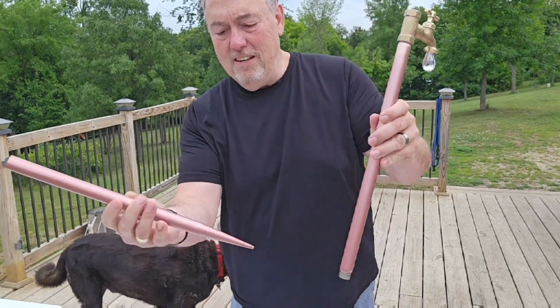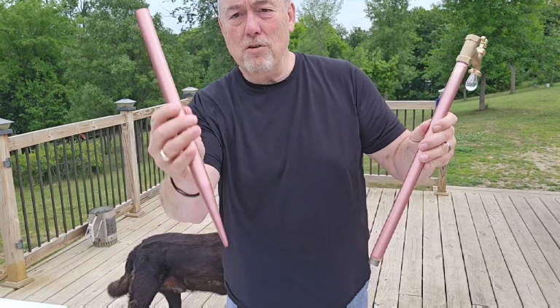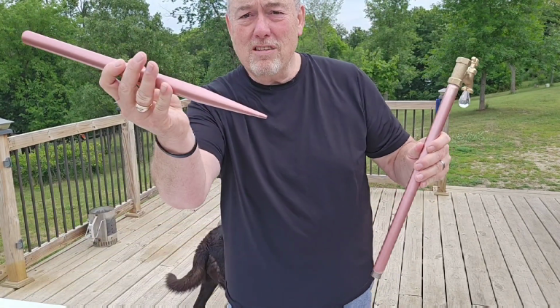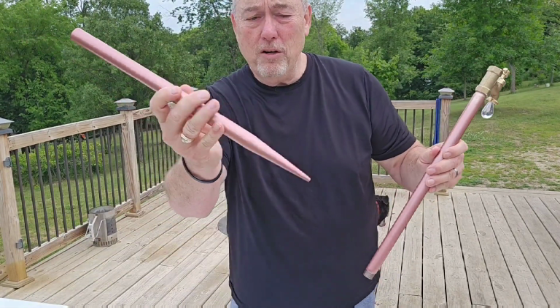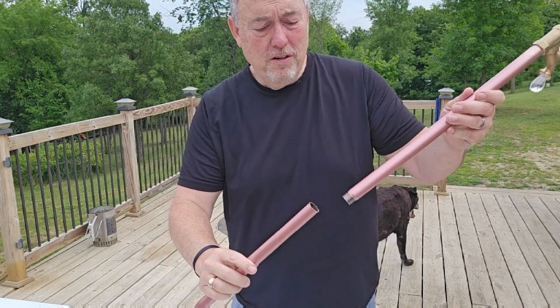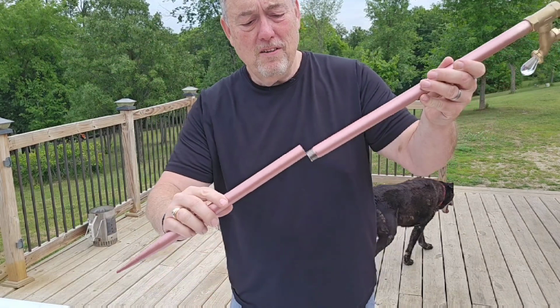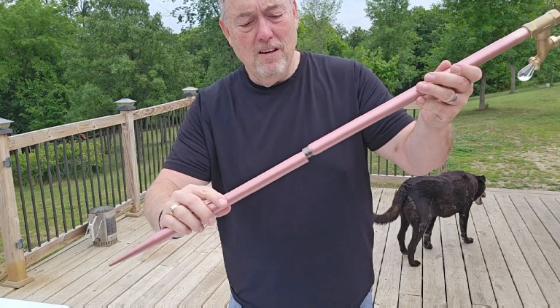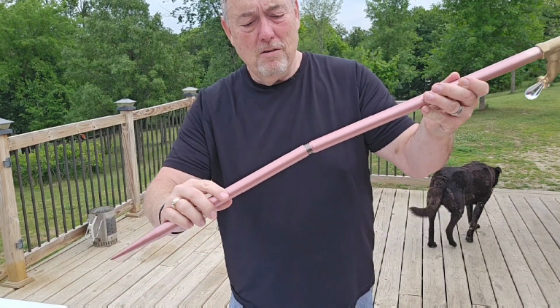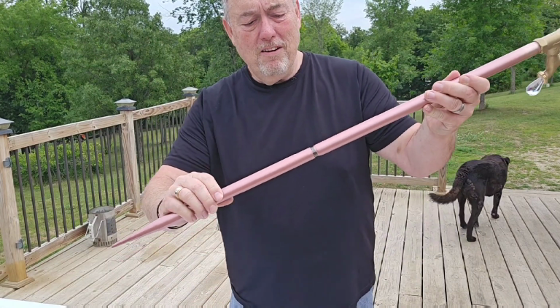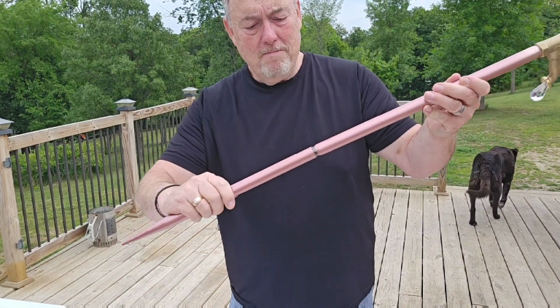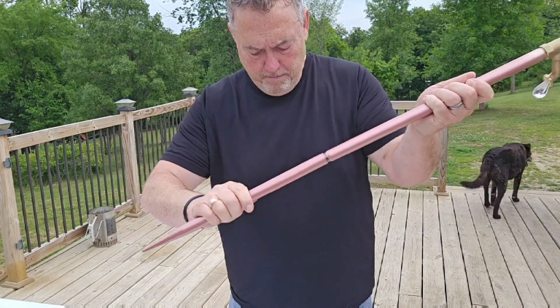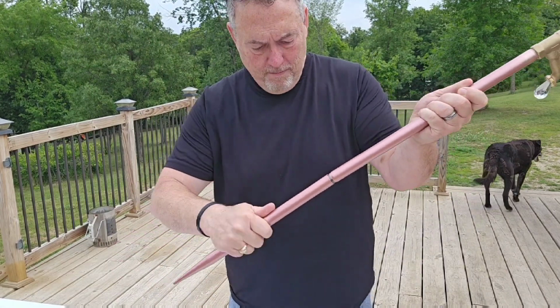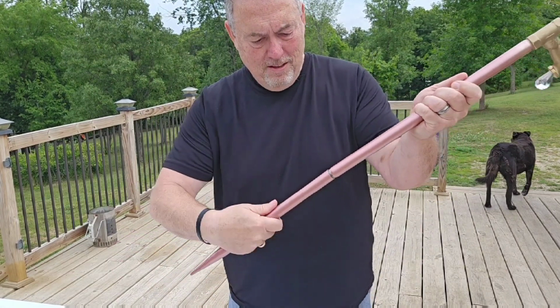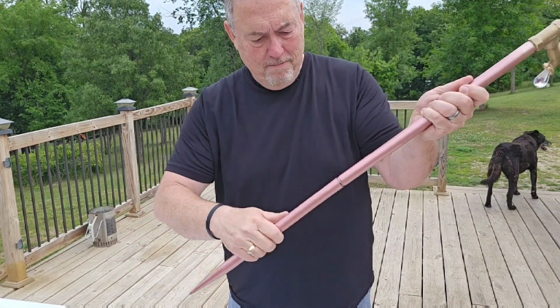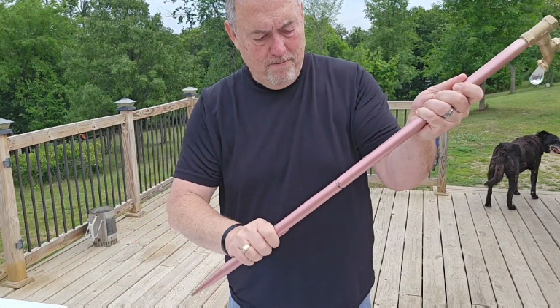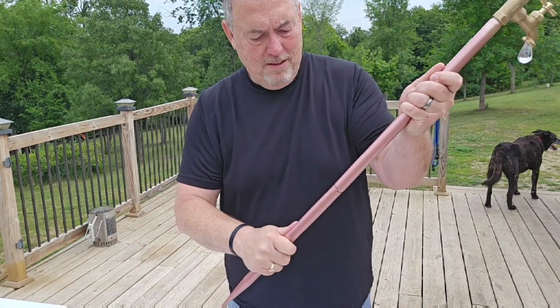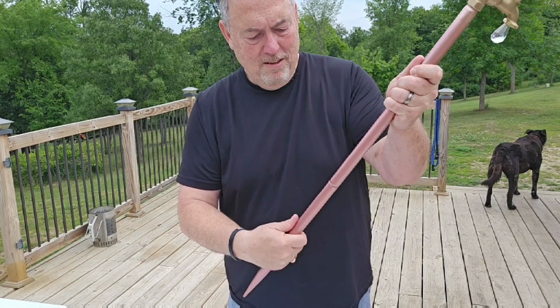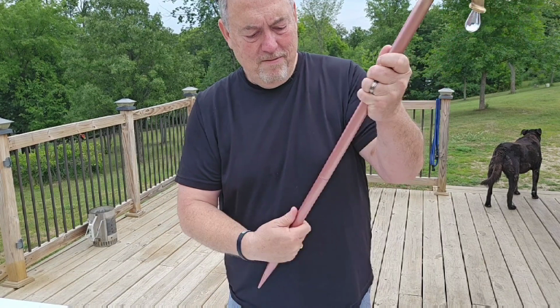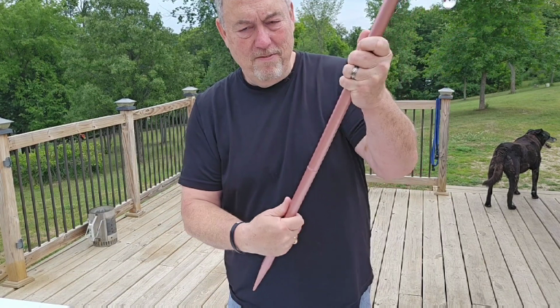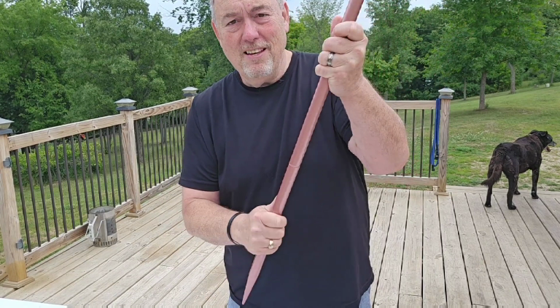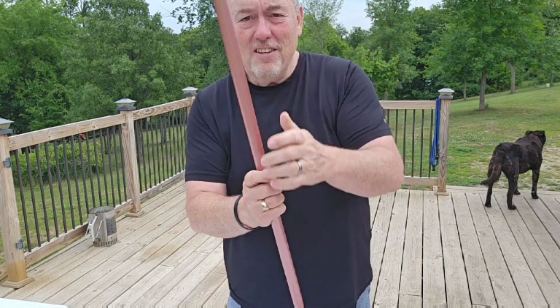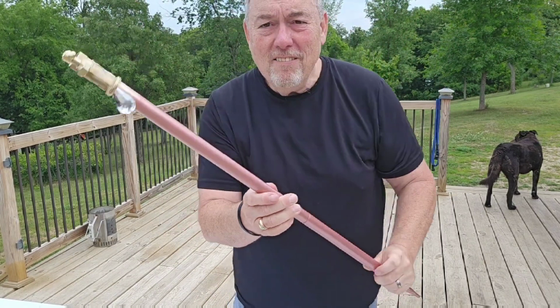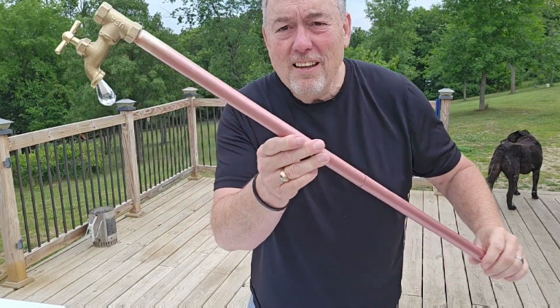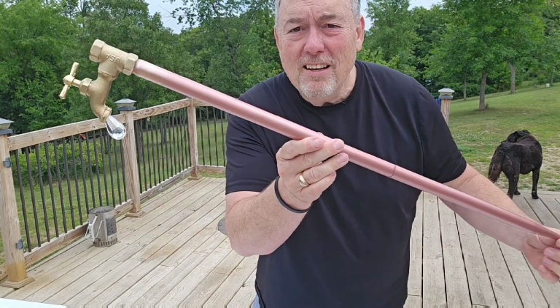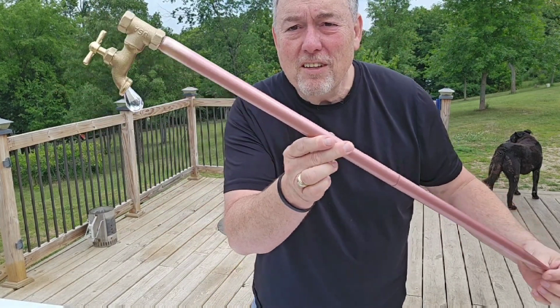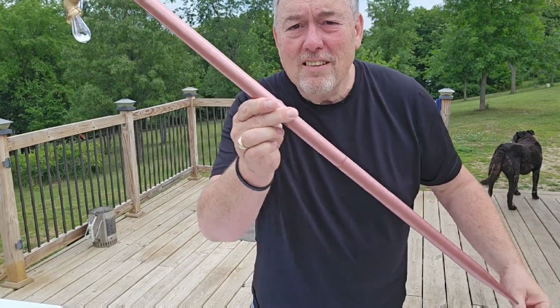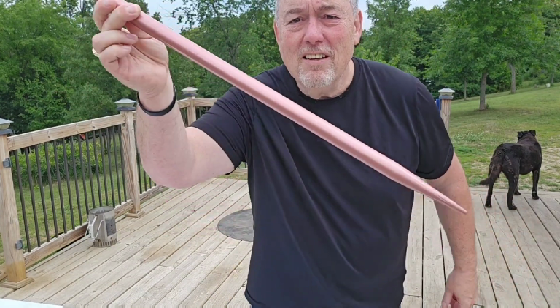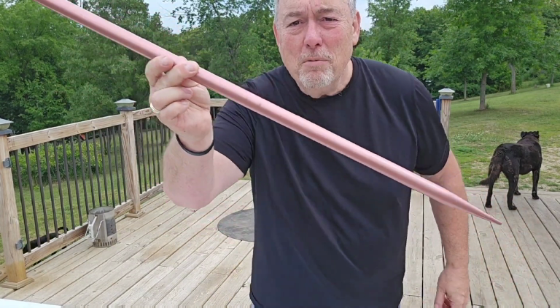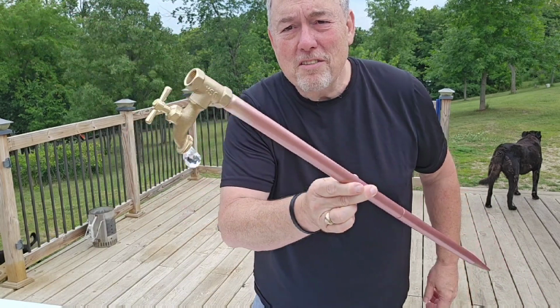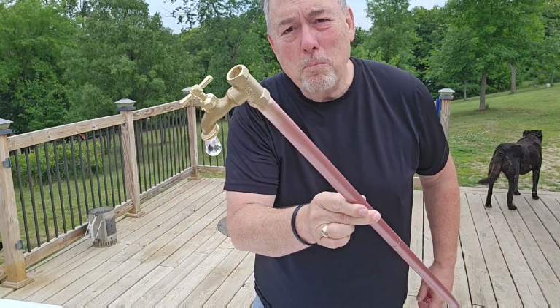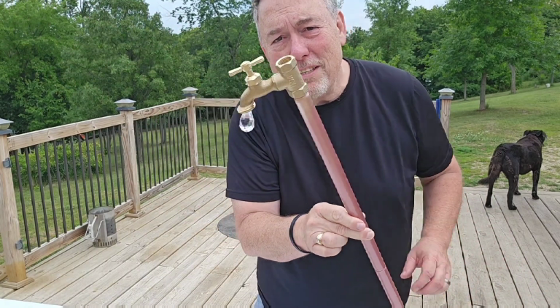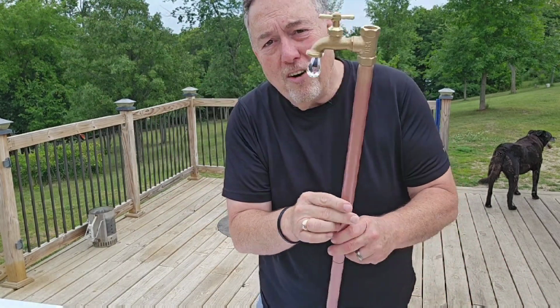This is the spike that goes in the dirt — just put that right there. So you can see it goes like this, puts it in the dirt. We're gonna go plant this out in the yard.